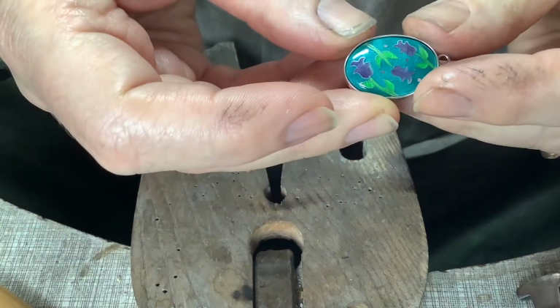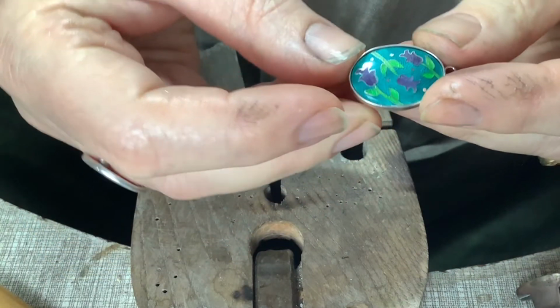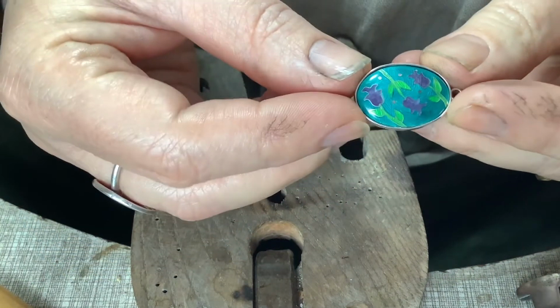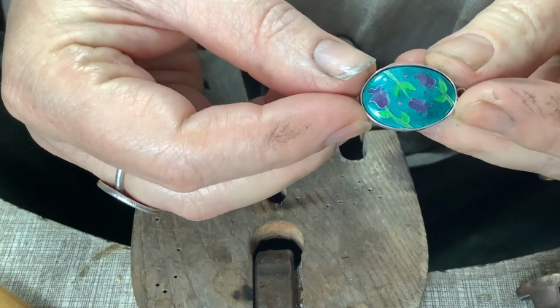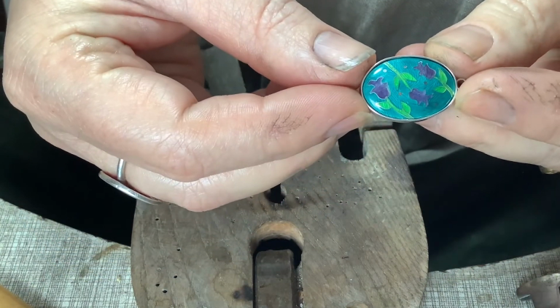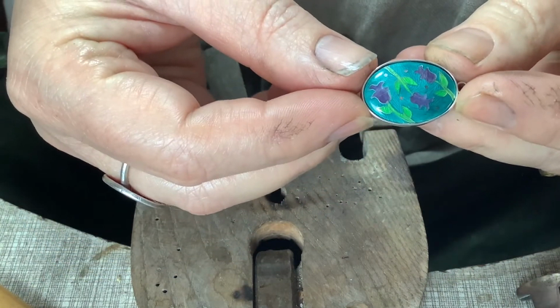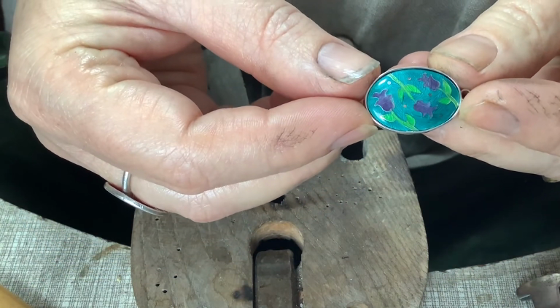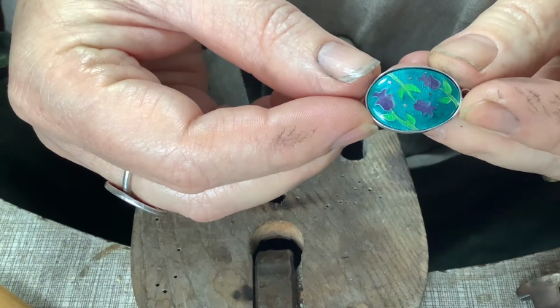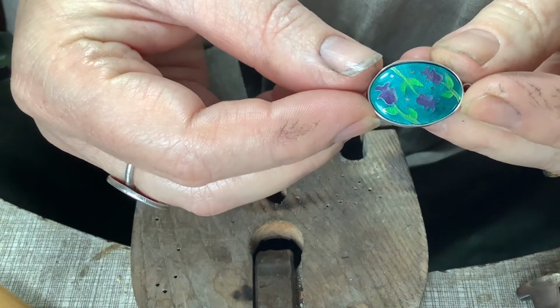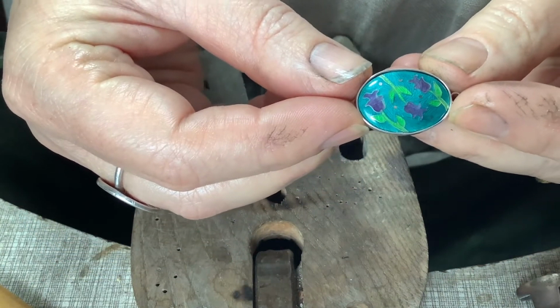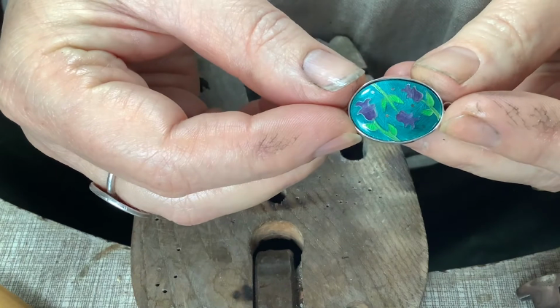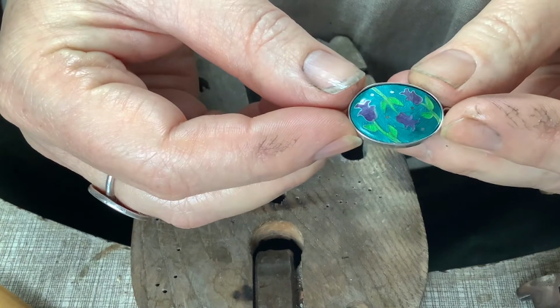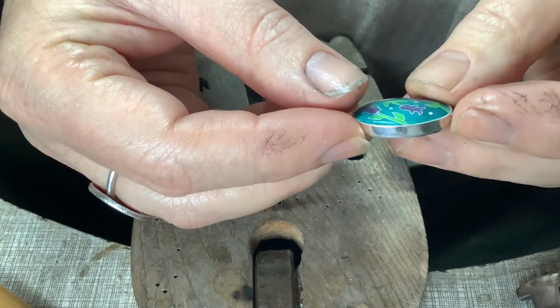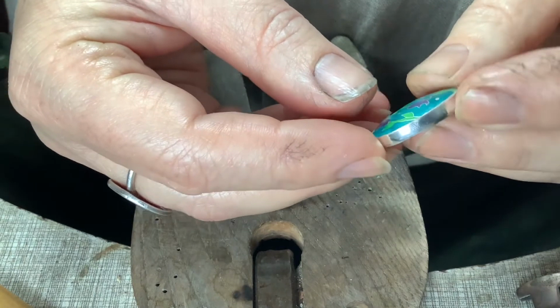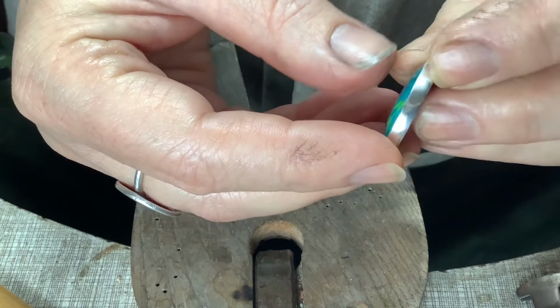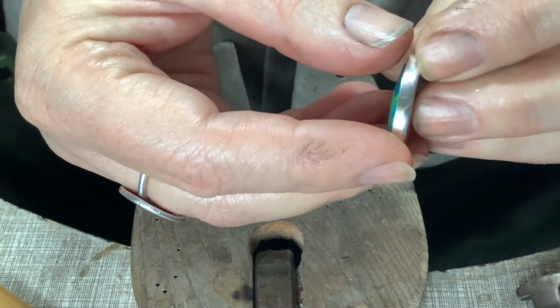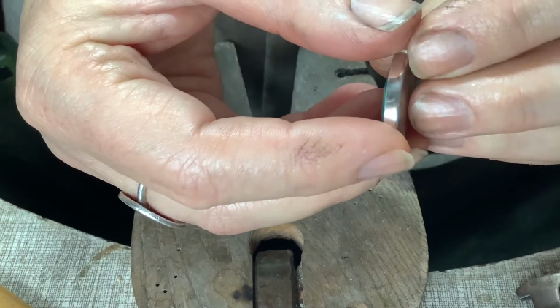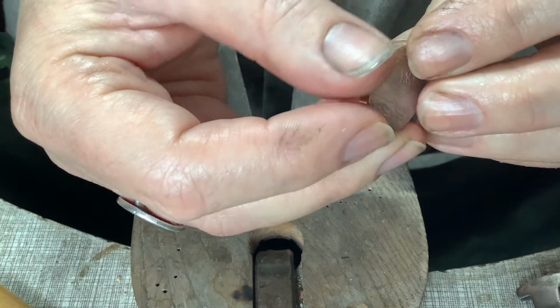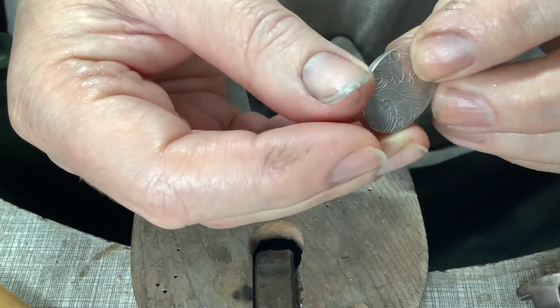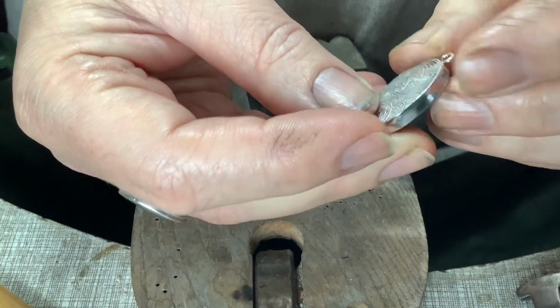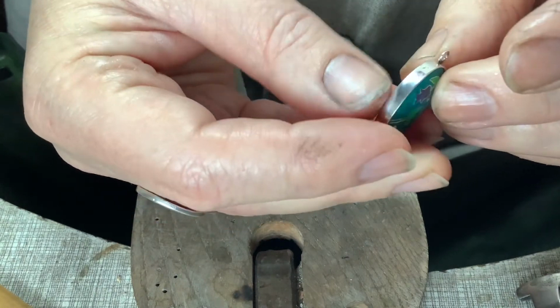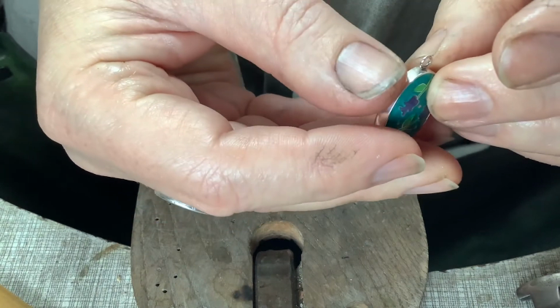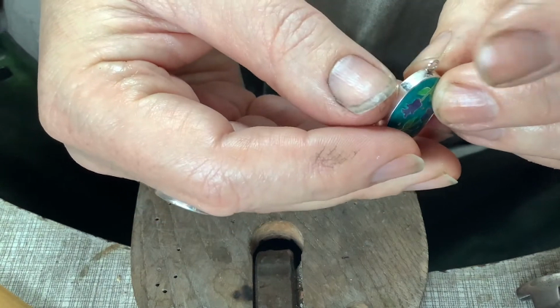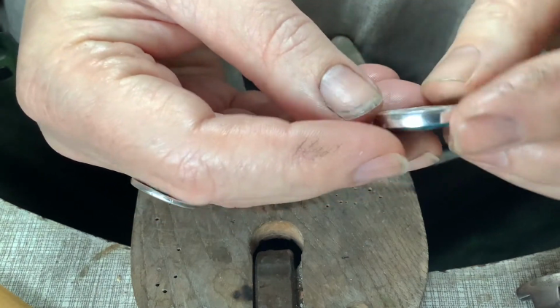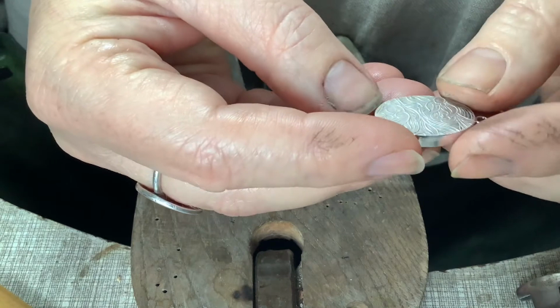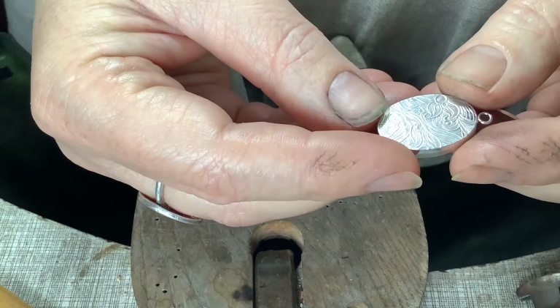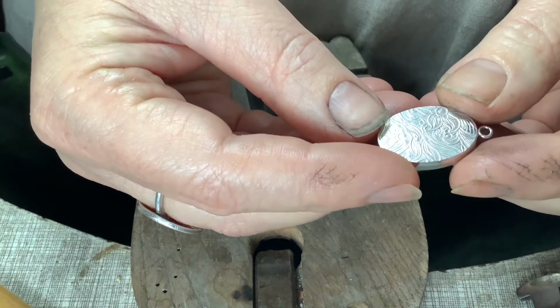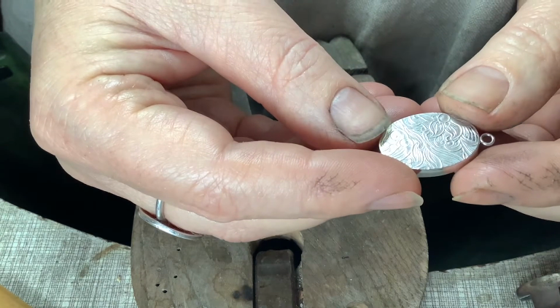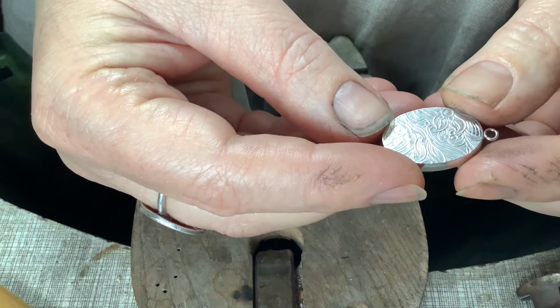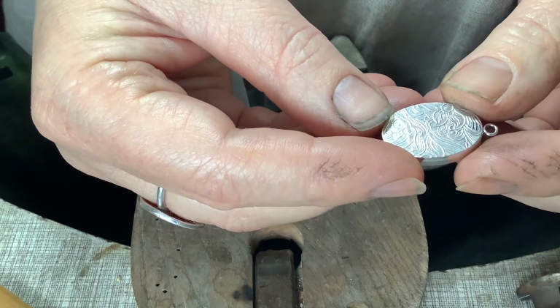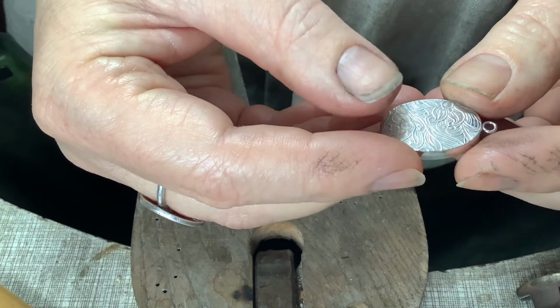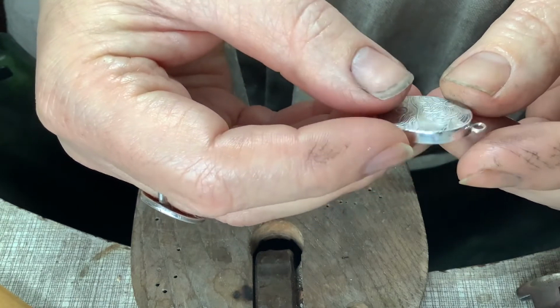With setting enamel, like any setting, preparation is everything. I need to finish off the setting and make it perfectly shiny before I actually start to set the enamel.